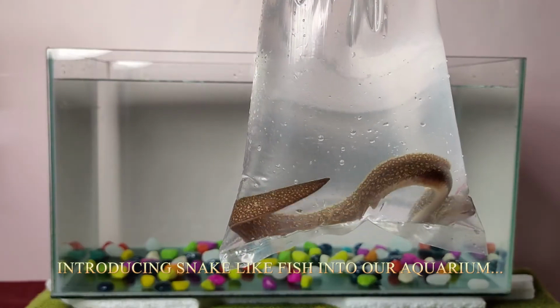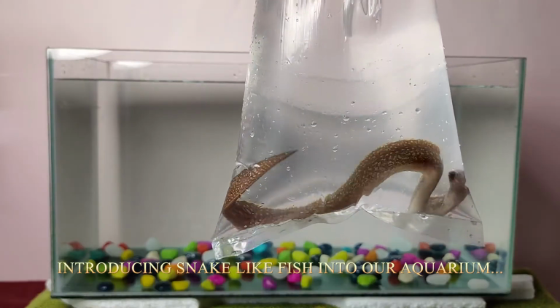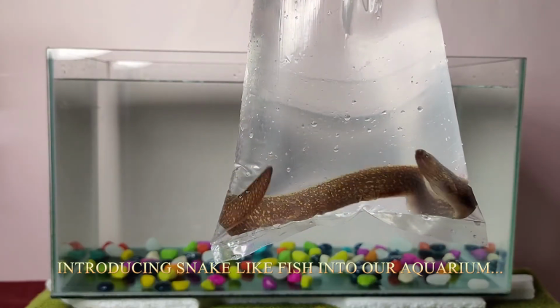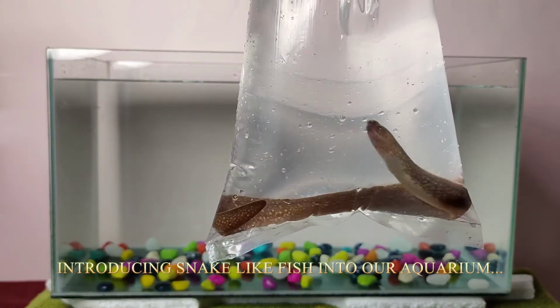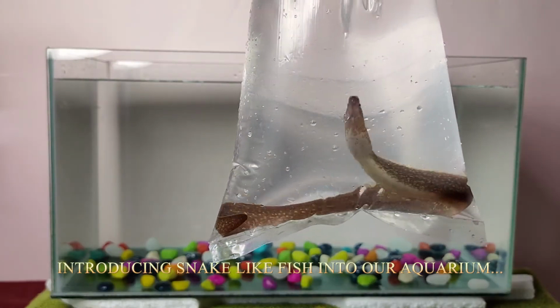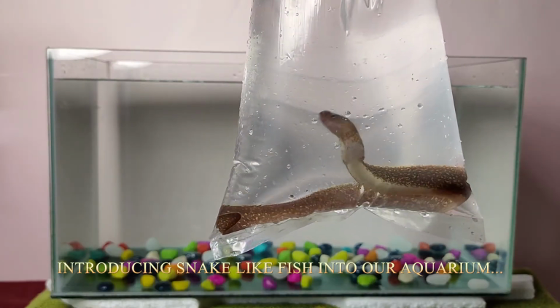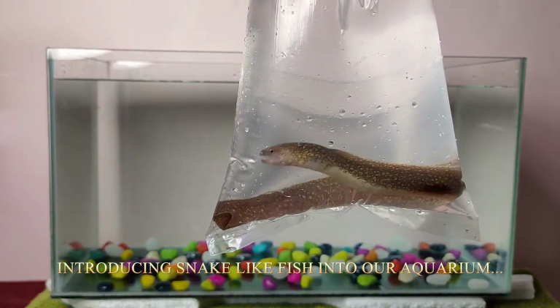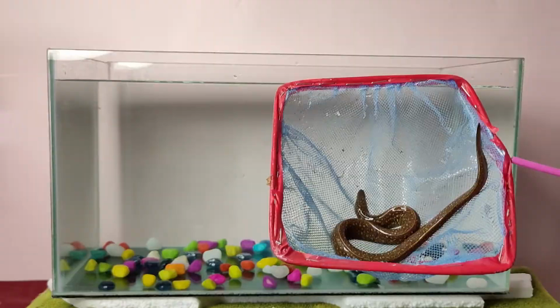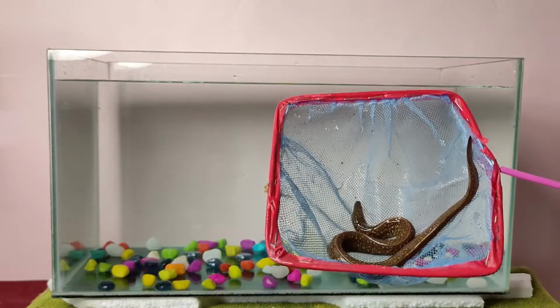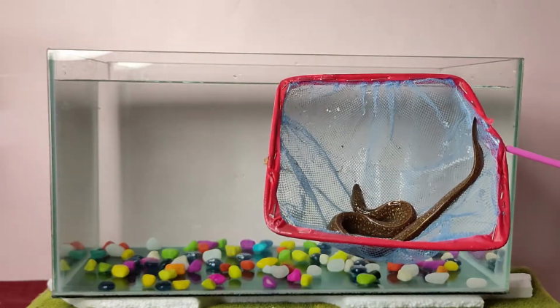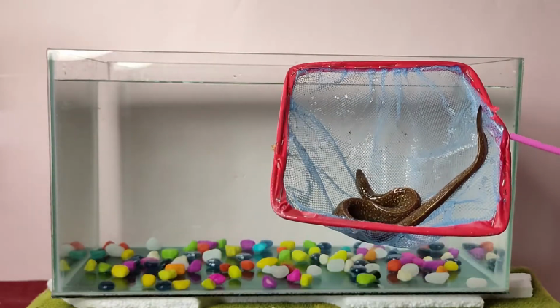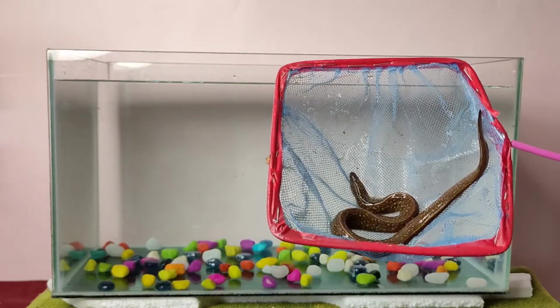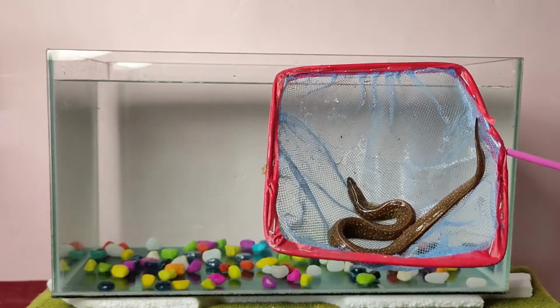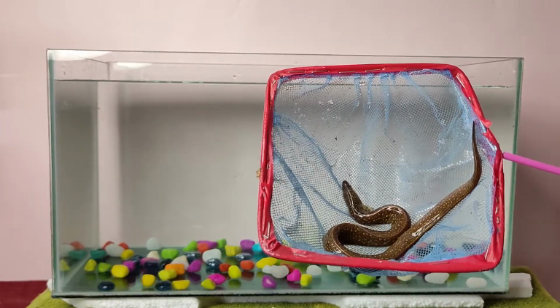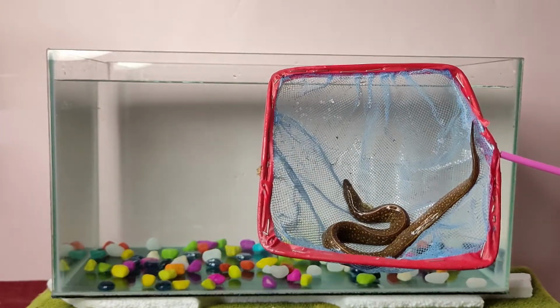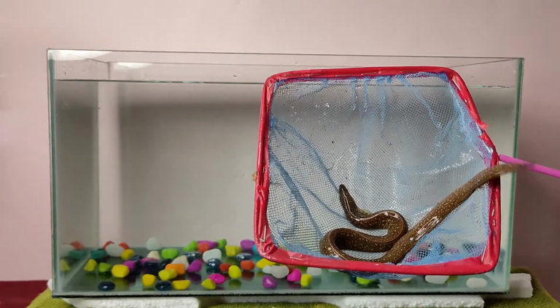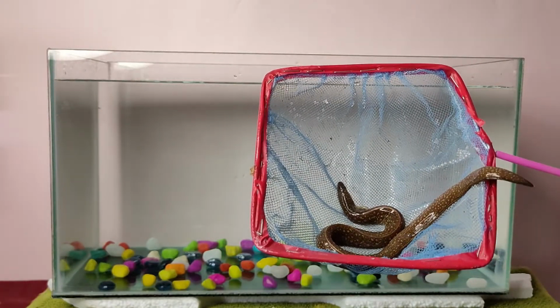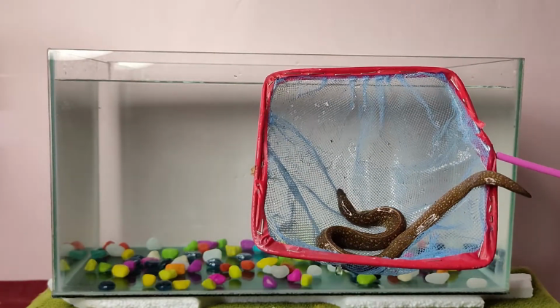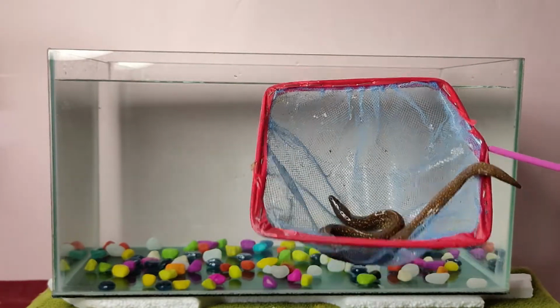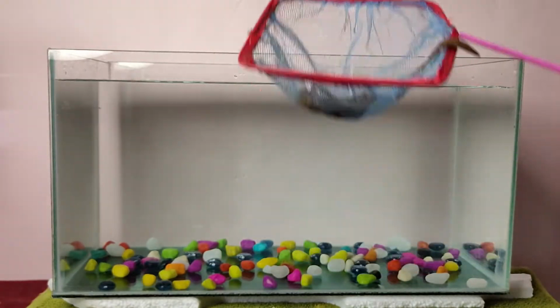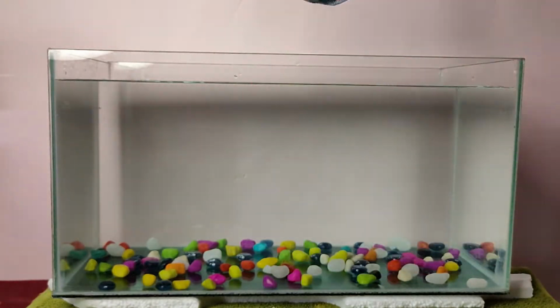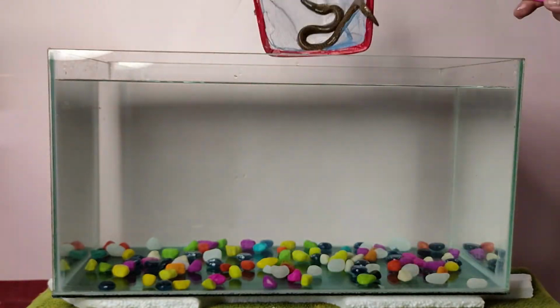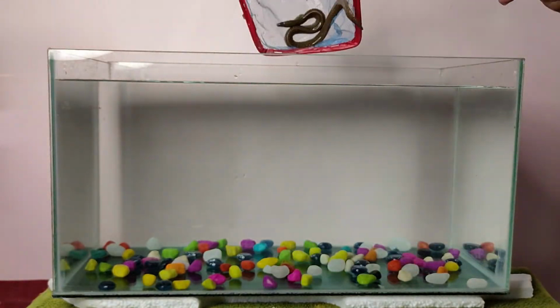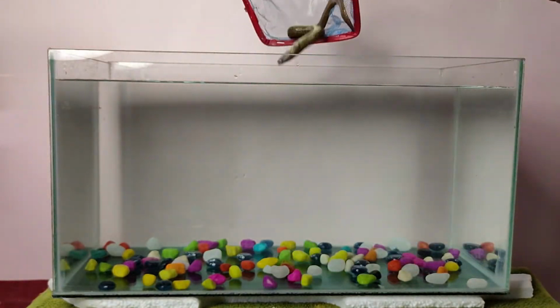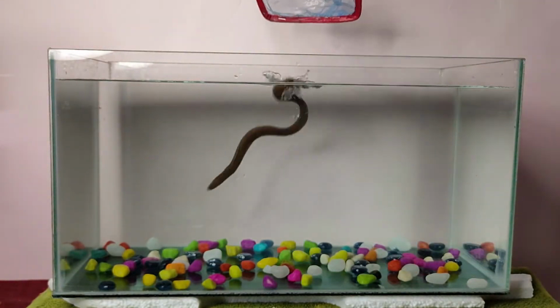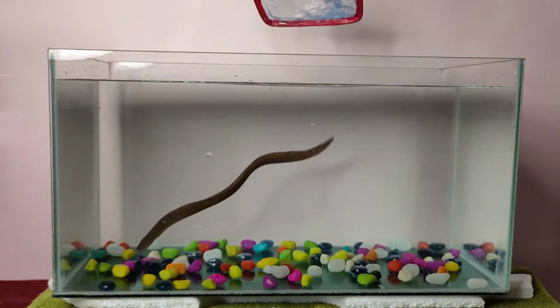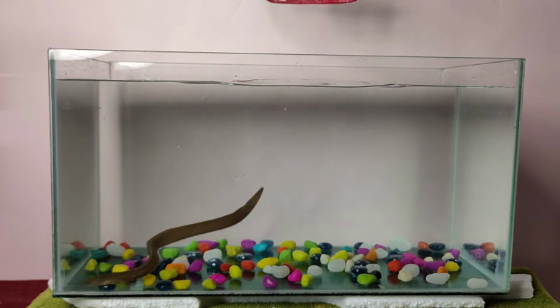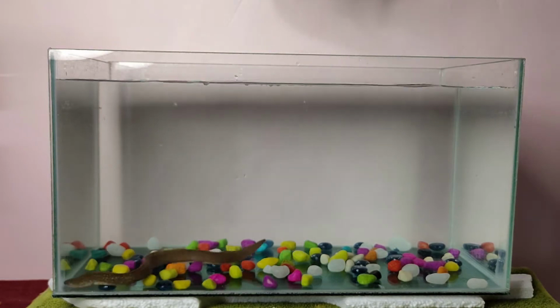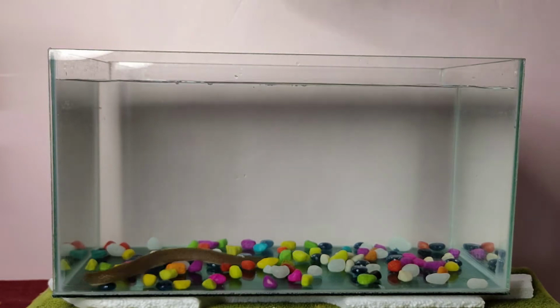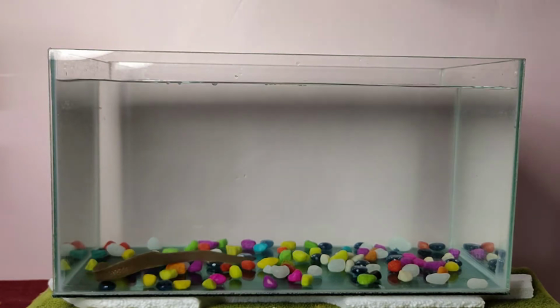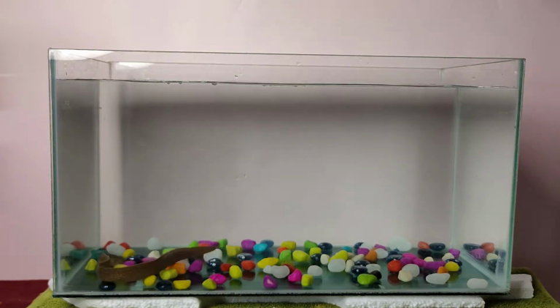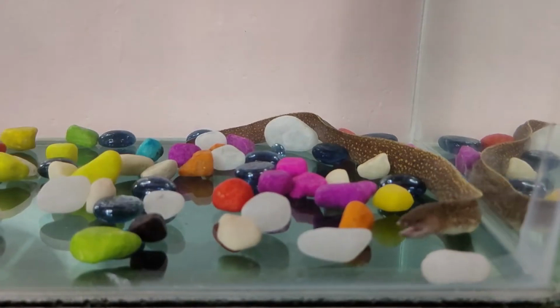You all might have had a guess by seeing the title and thumbnail of the video. Yeah, it's an eel fish. Now I will show you the video of how I introduced the eel fish to my aquarium.